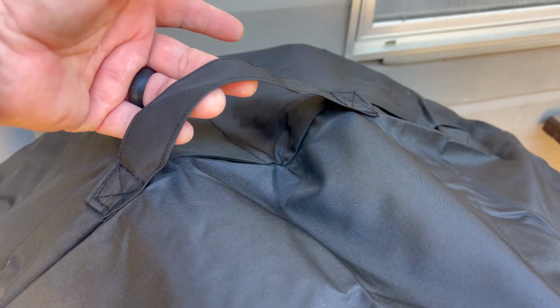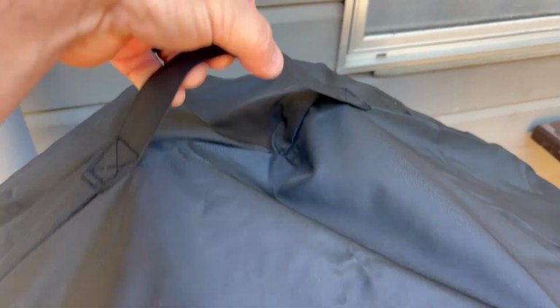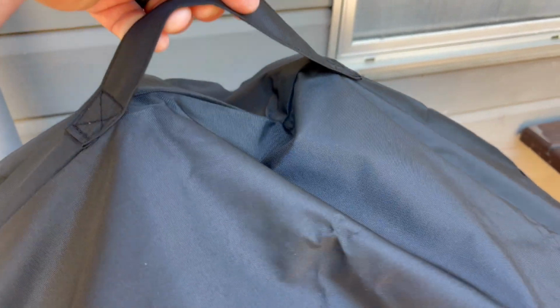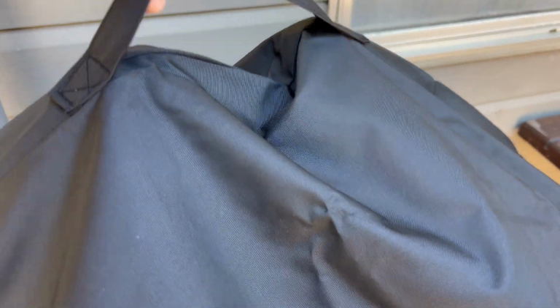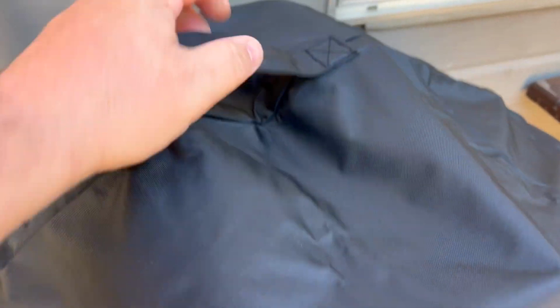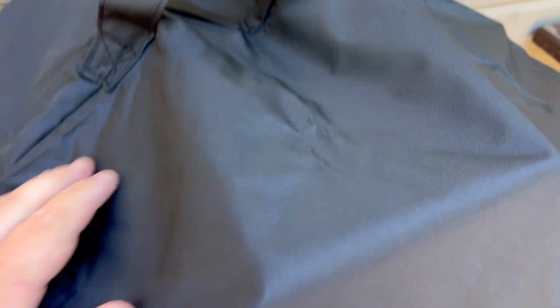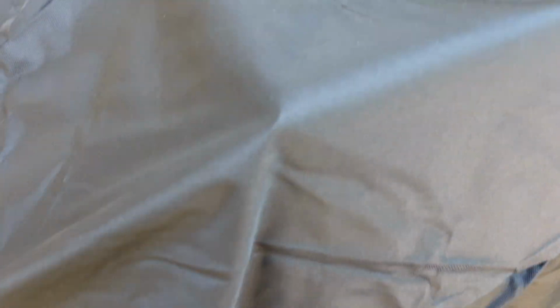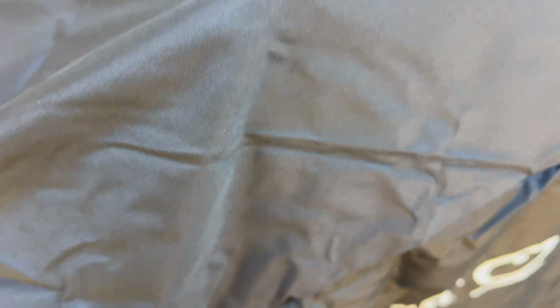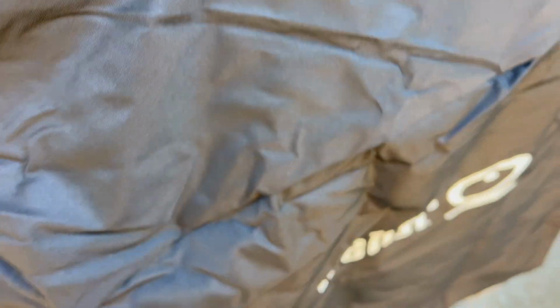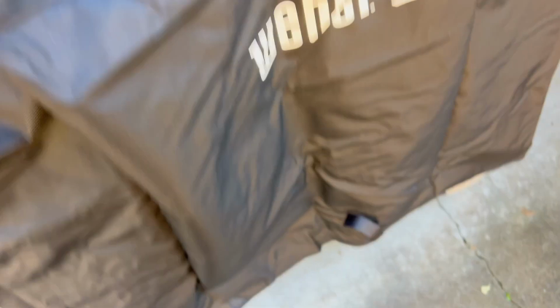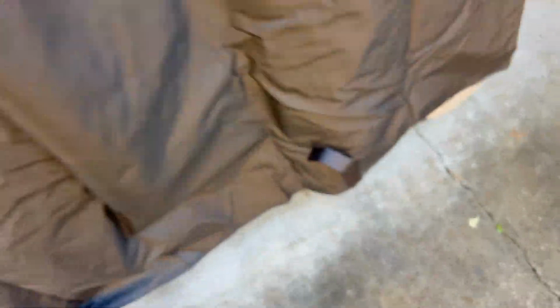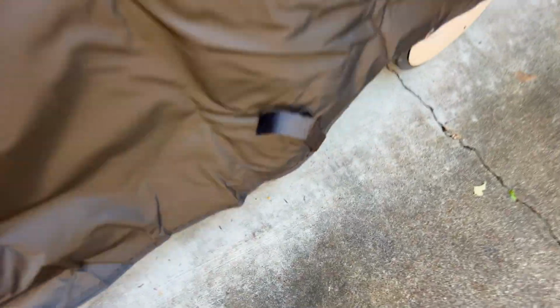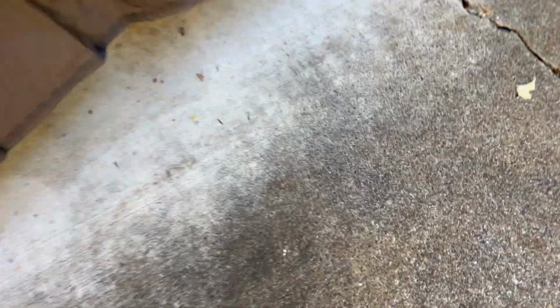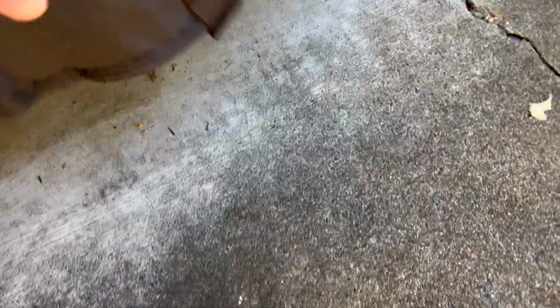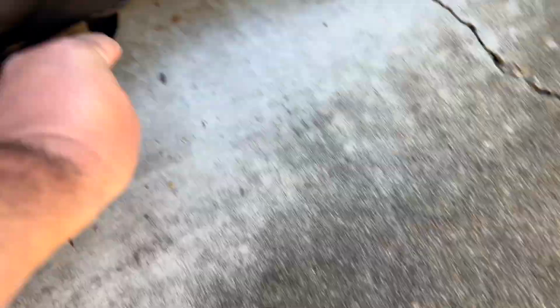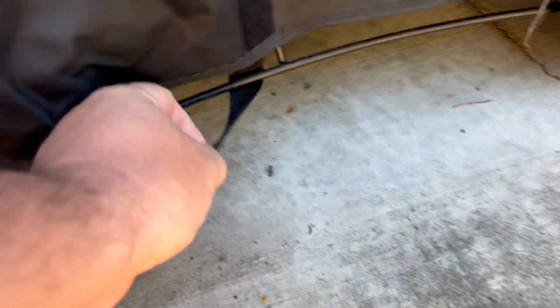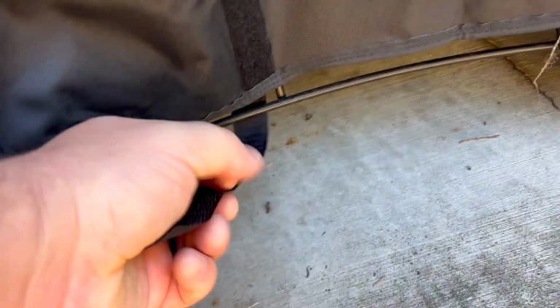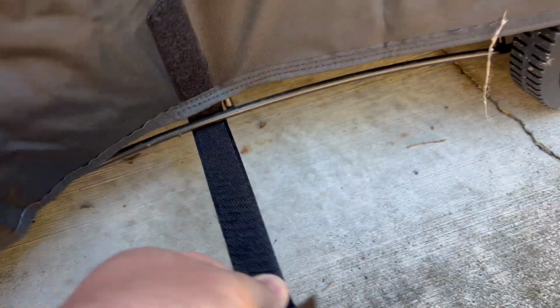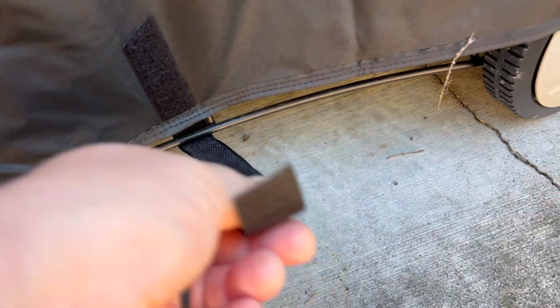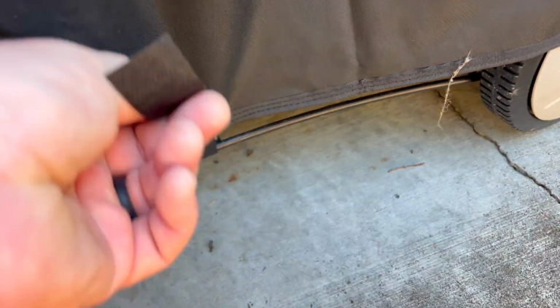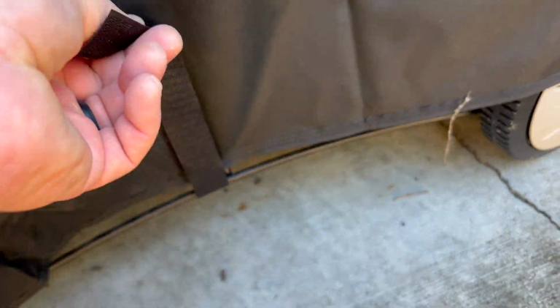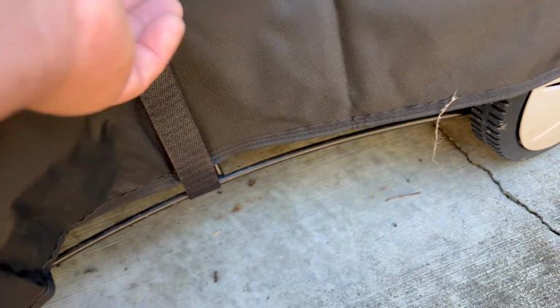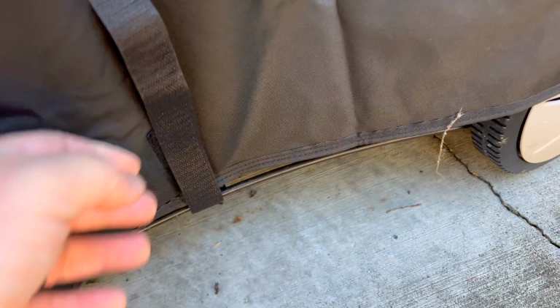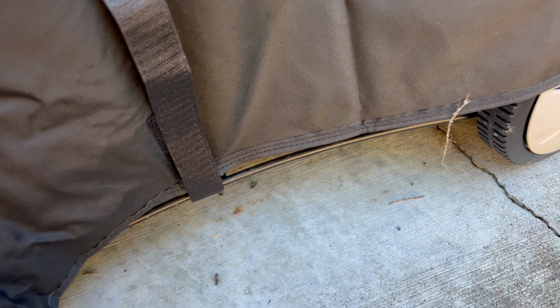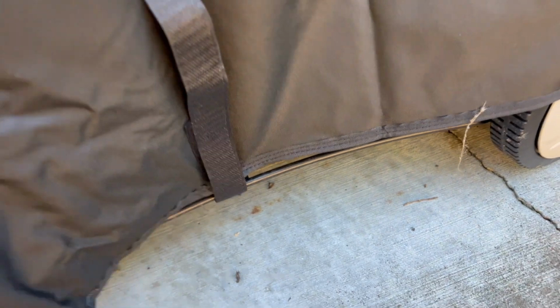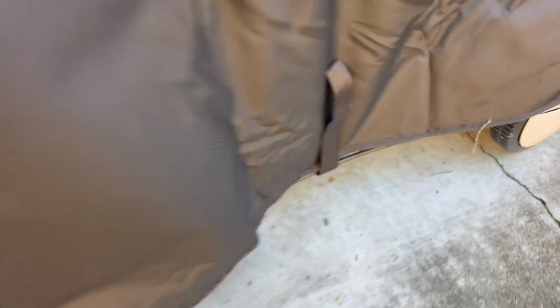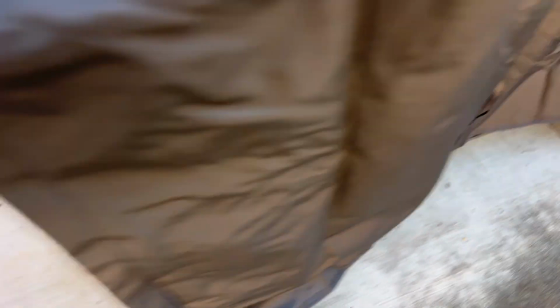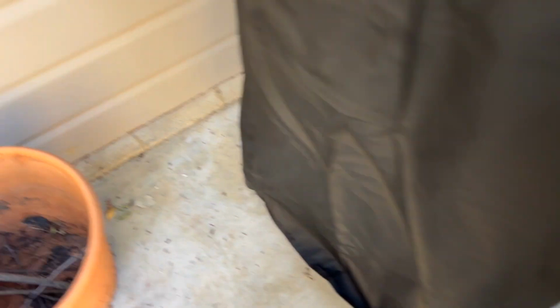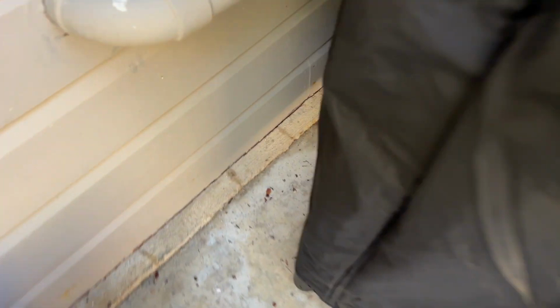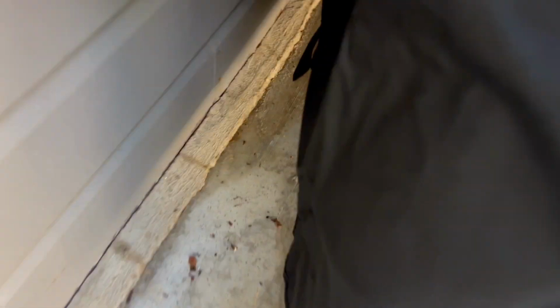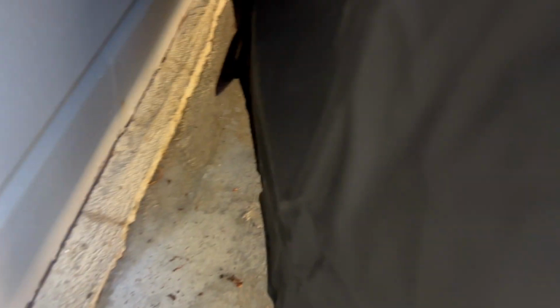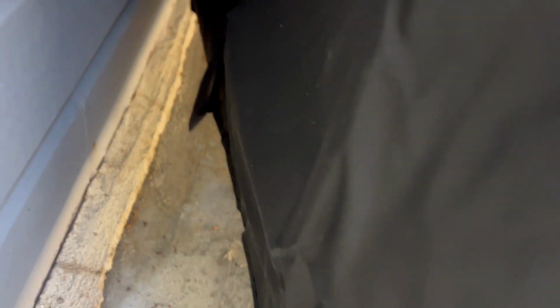I love that there's a handle on top too, so it's easy to pull it off. And at the bottom there are these little straps that you can wrap around and velcro down just to keep it more secure so it doesn't fly away in the wind.